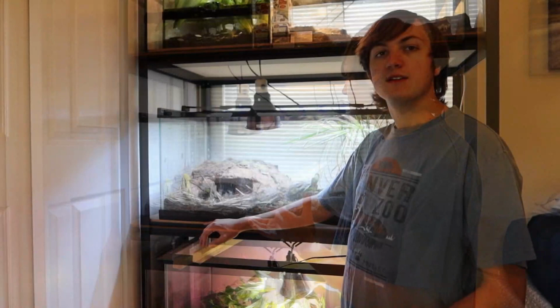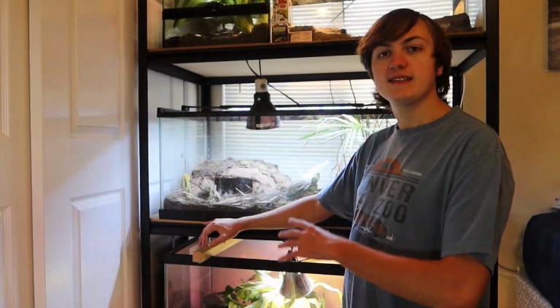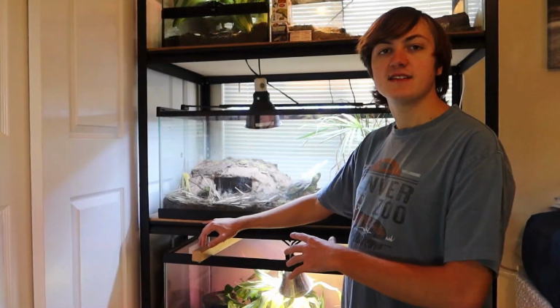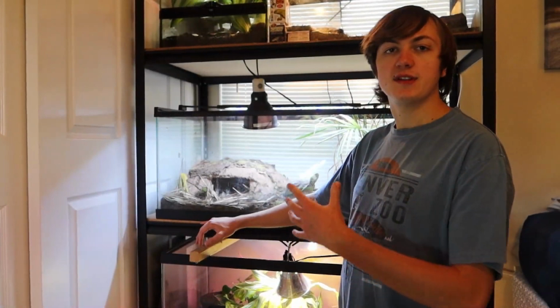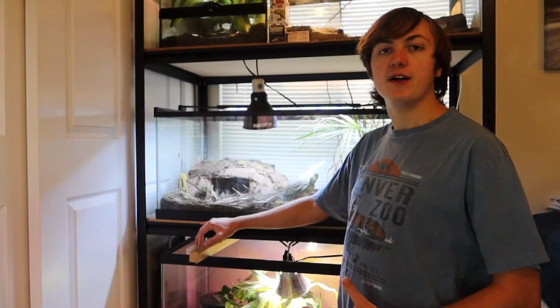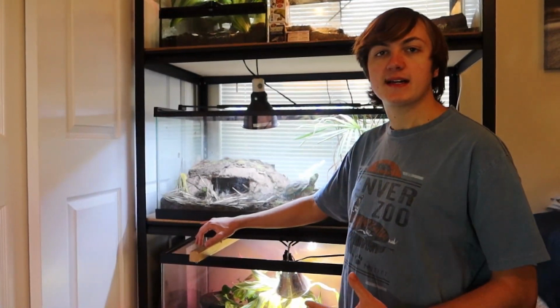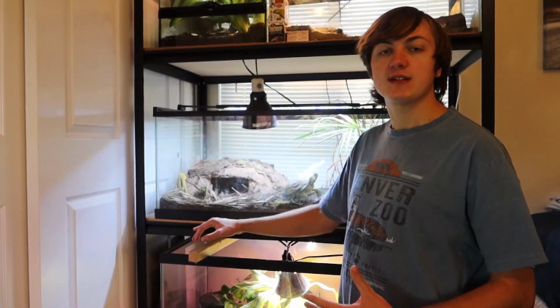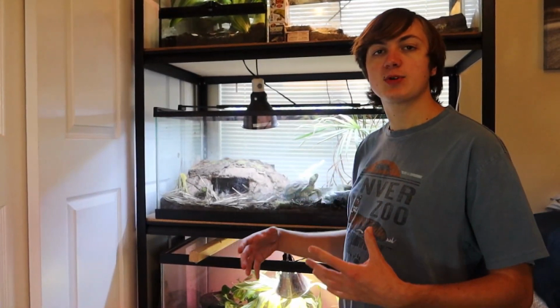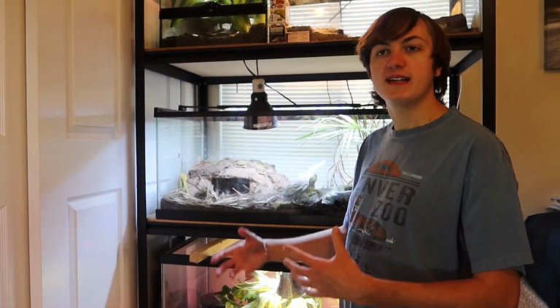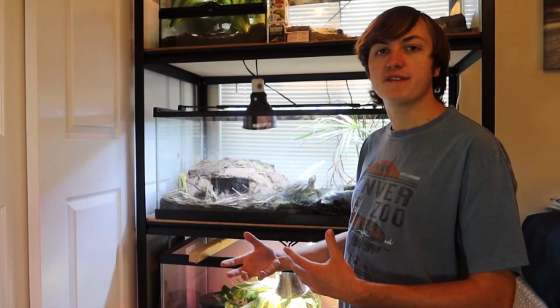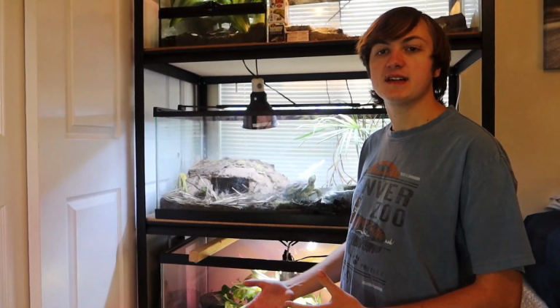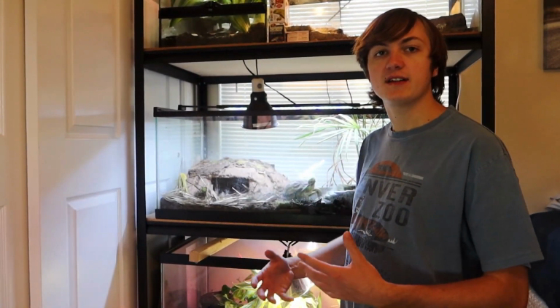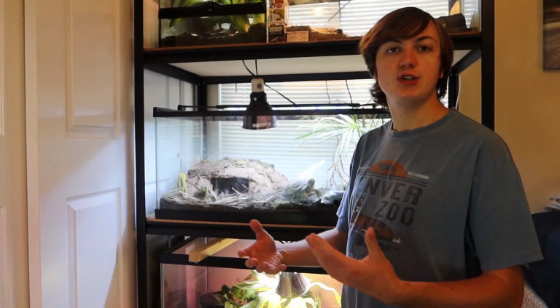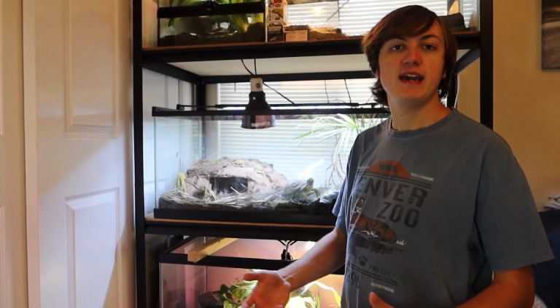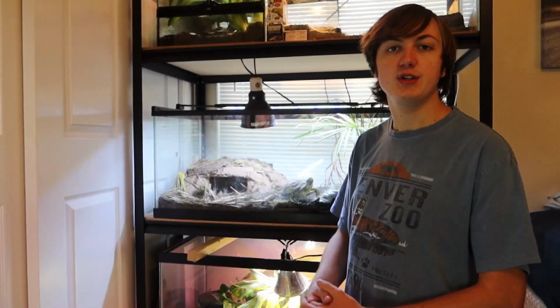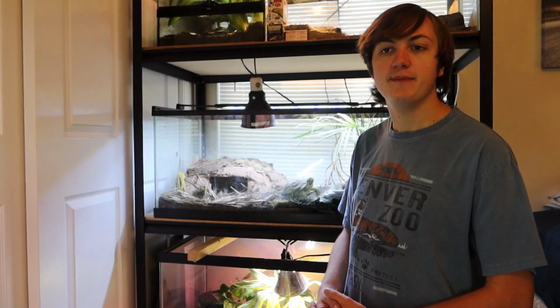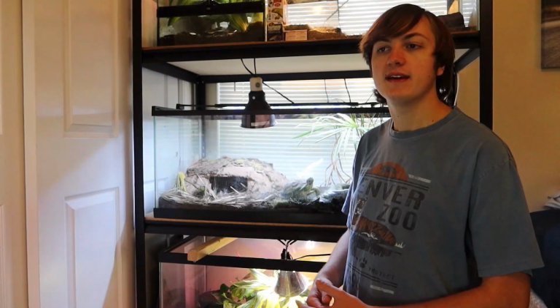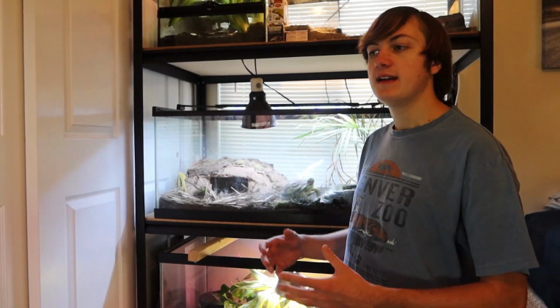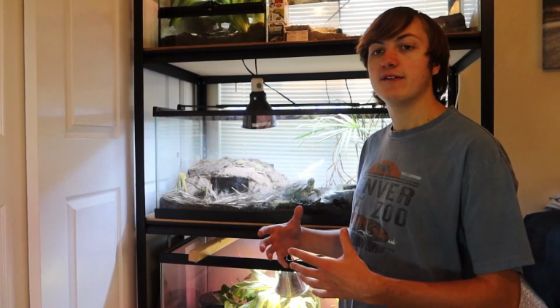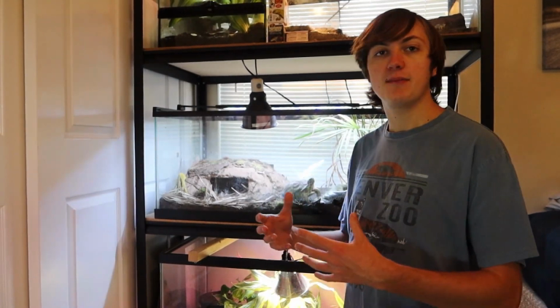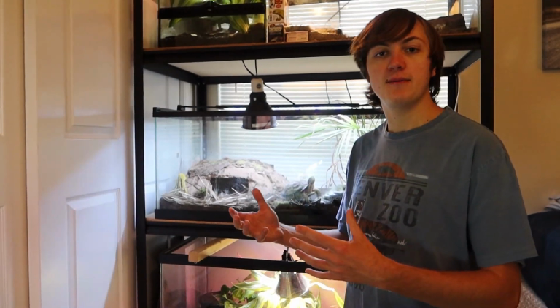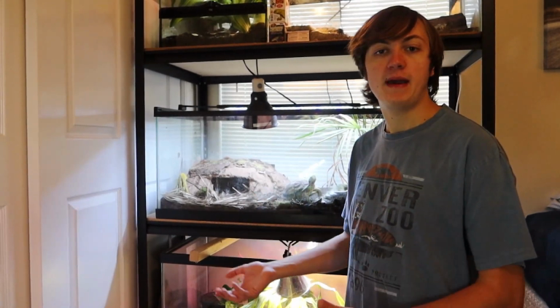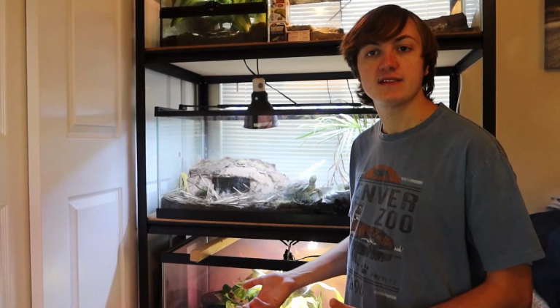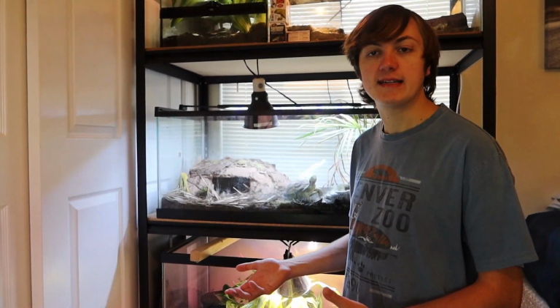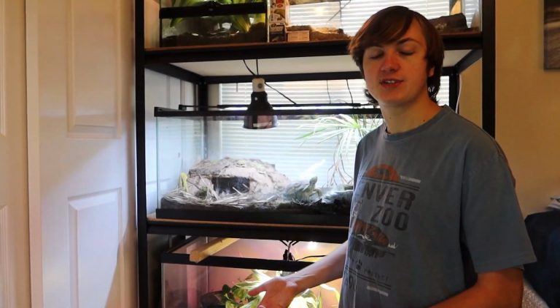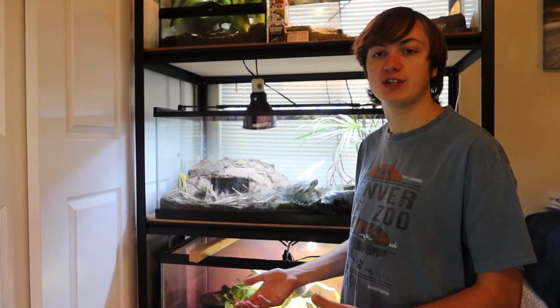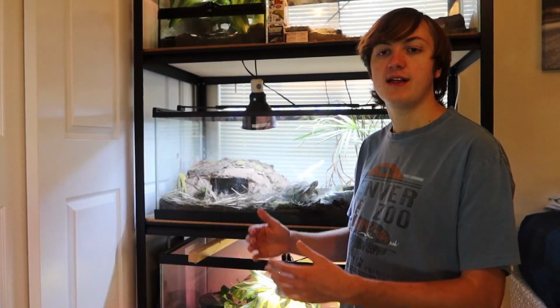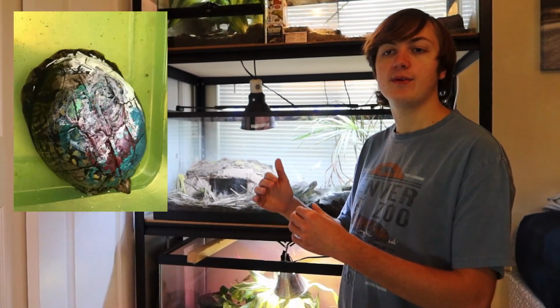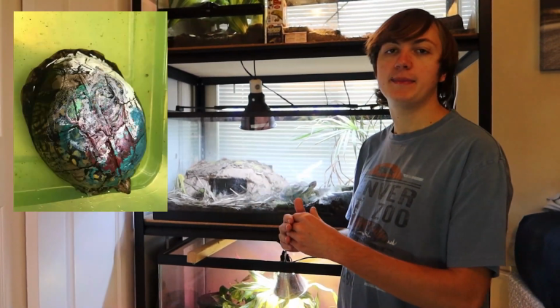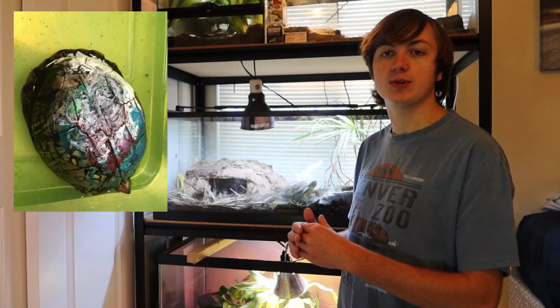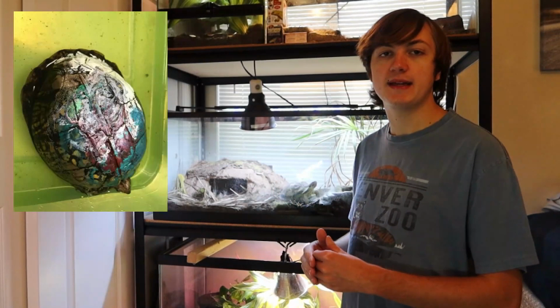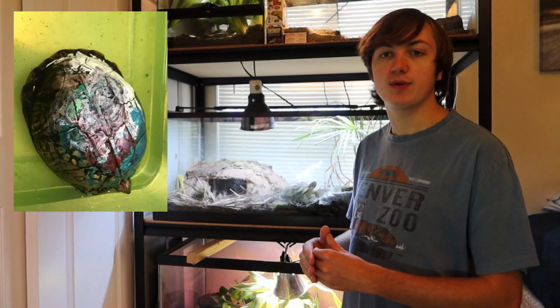These guys, along with a lot of other reptiles, absorb what they need from the sun, including UVA and UVB. Now if you go and put paint on top of a turtle shell, they will not be able to absorb that anymore.